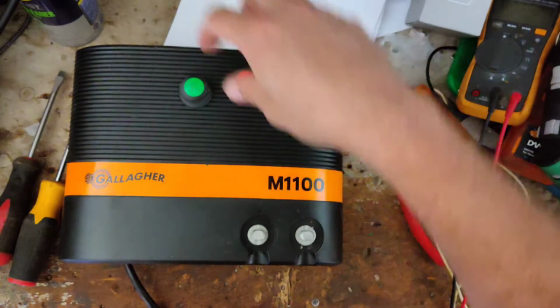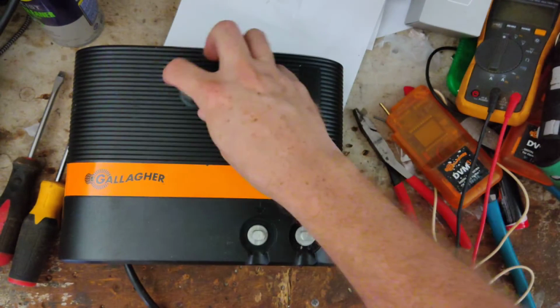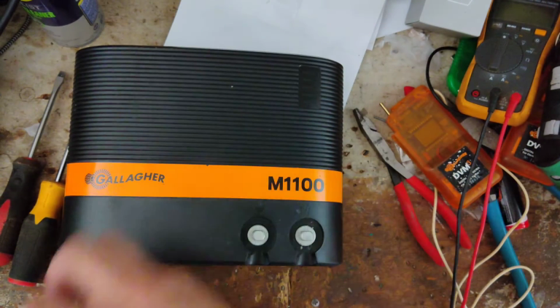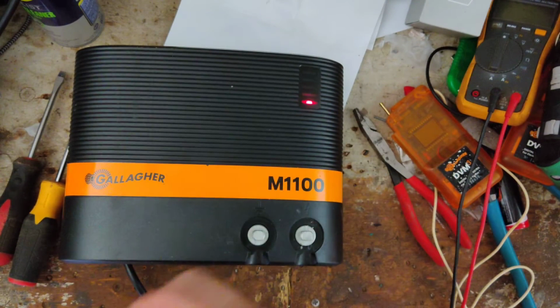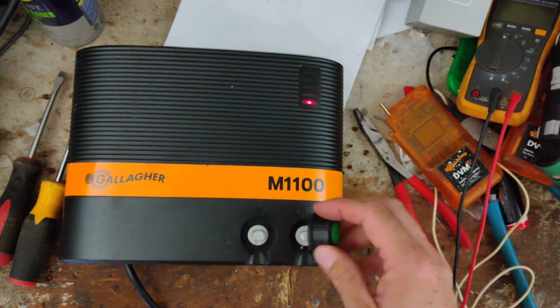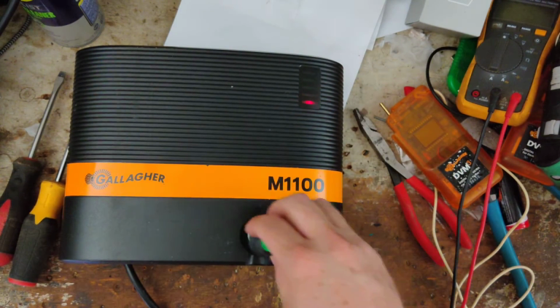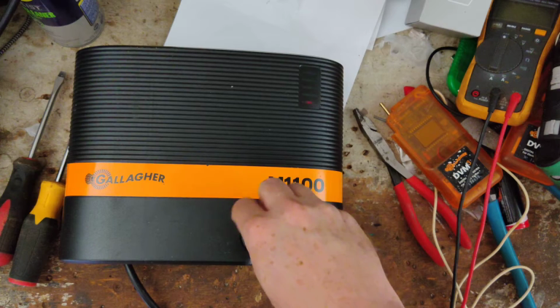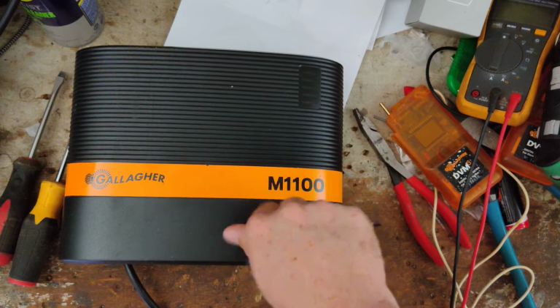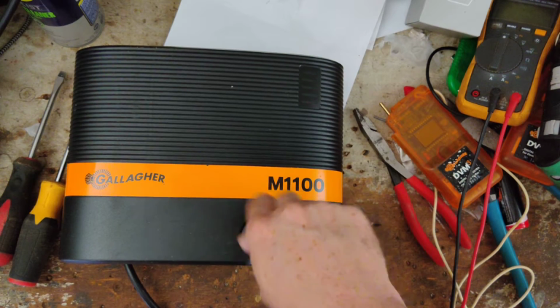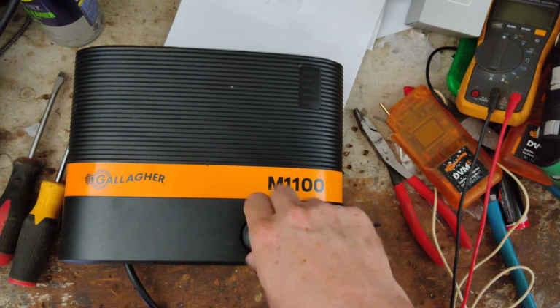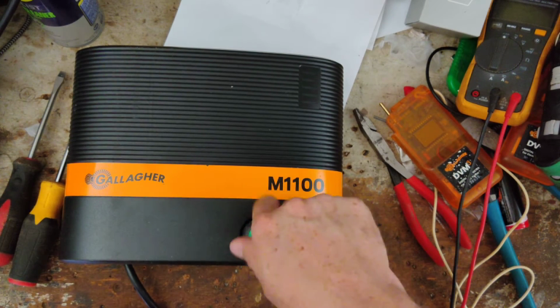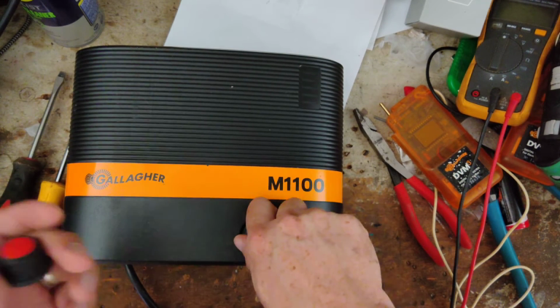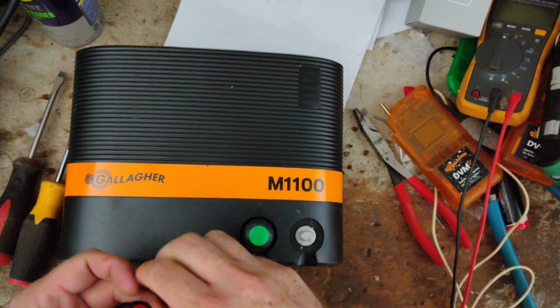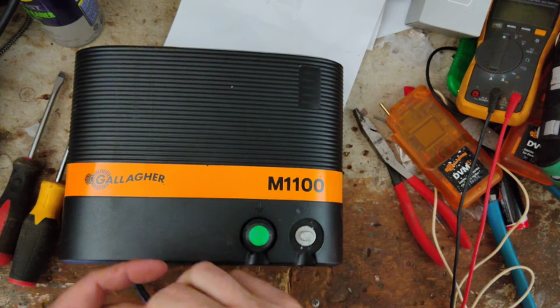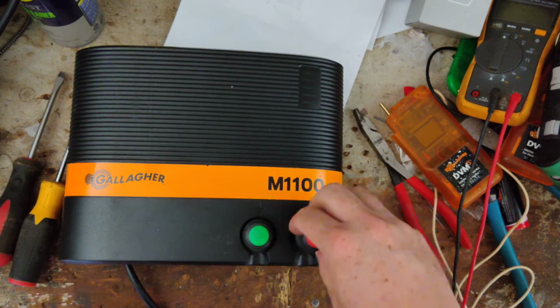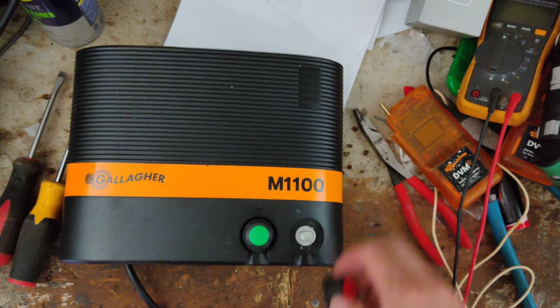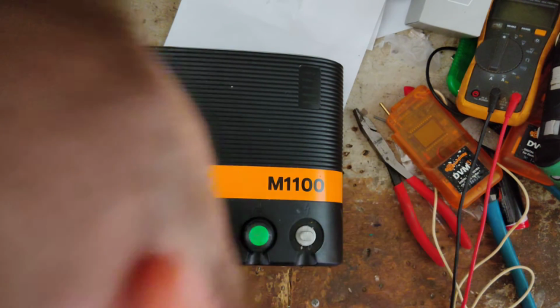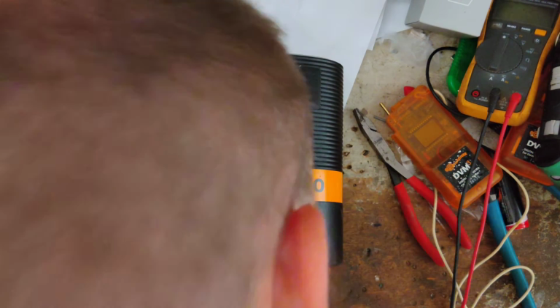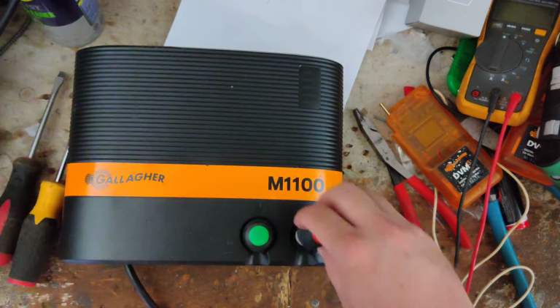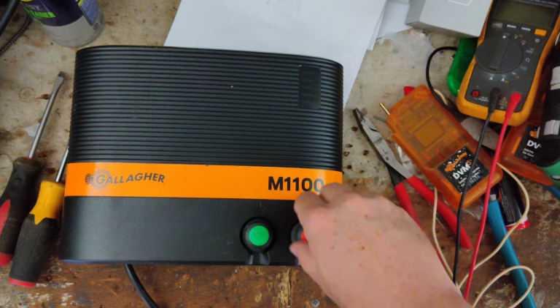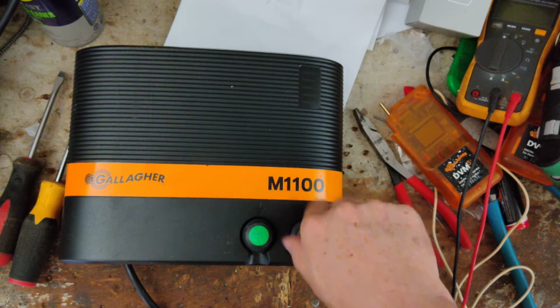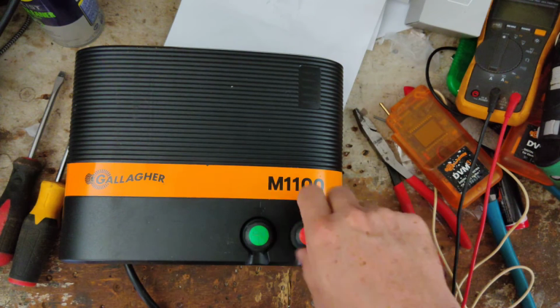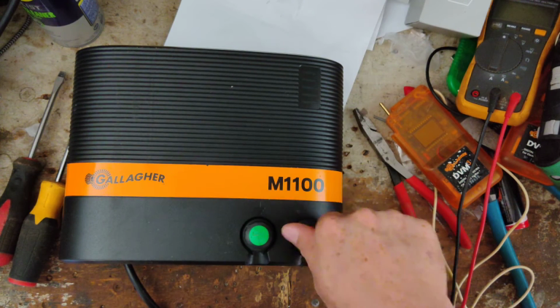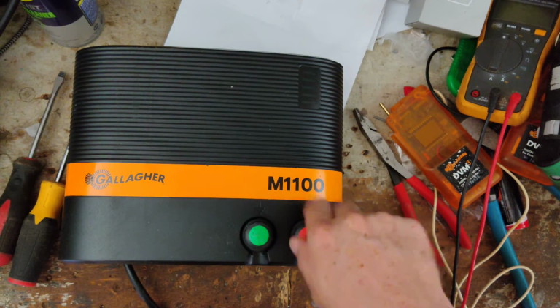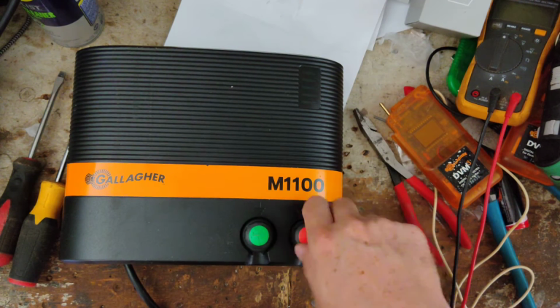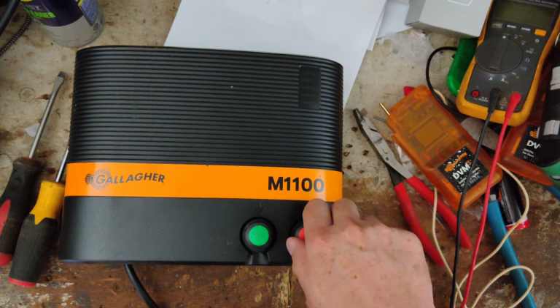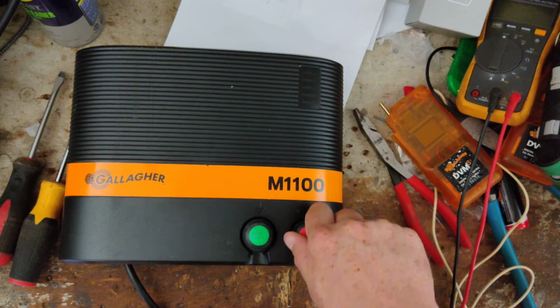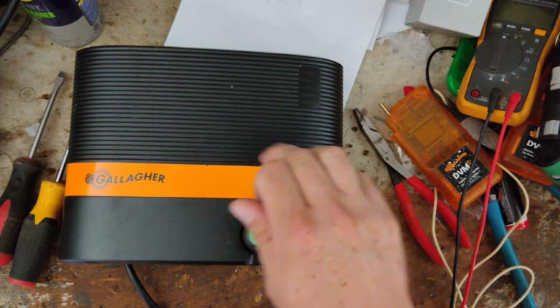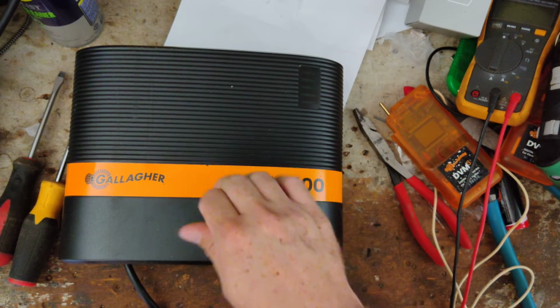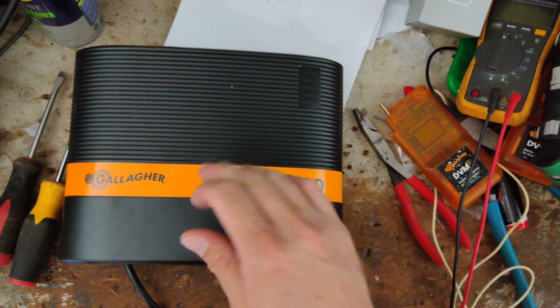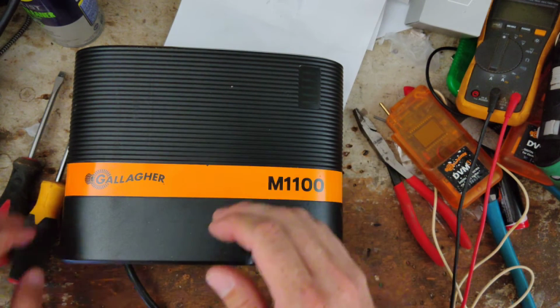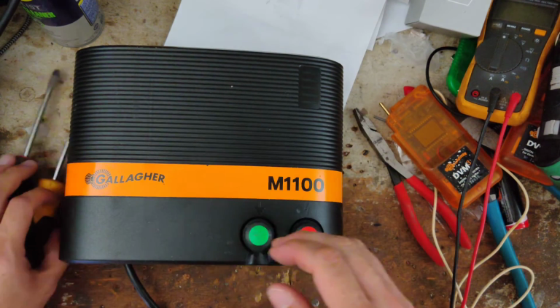Very well made units. They're just not cheap to buy, but you are paying for quality. Not cheap to fix, but they are cheaper to fix than to buy a new one.